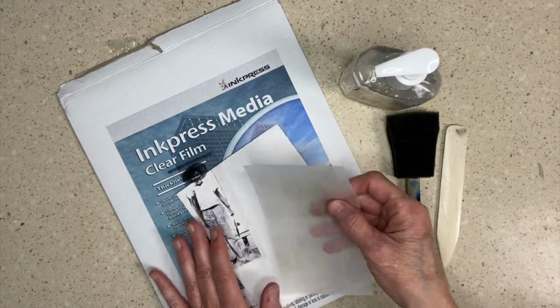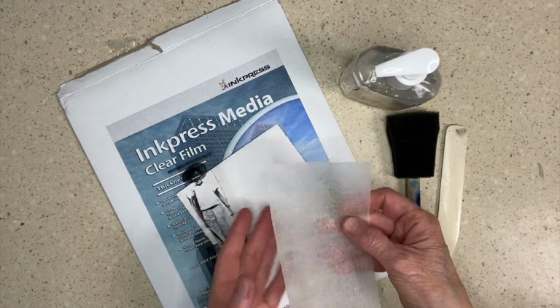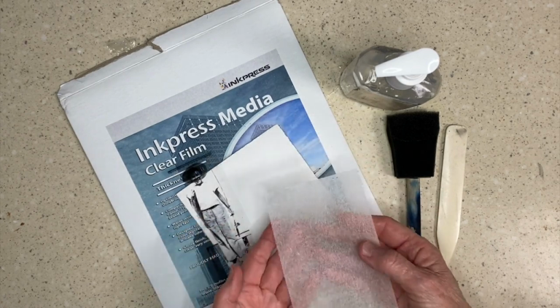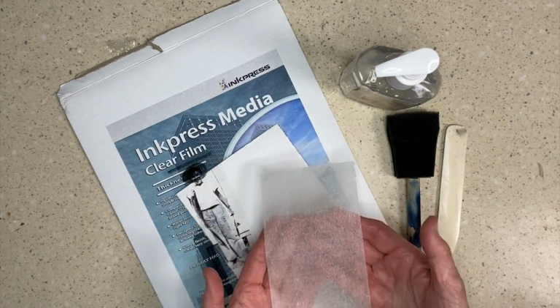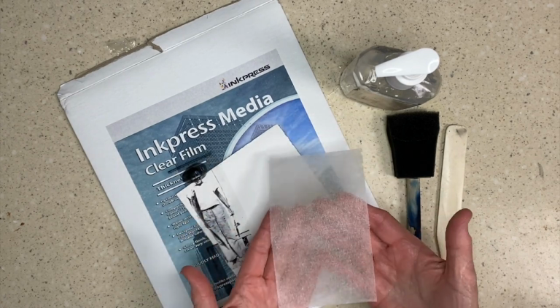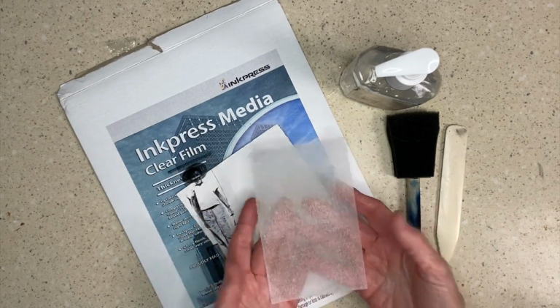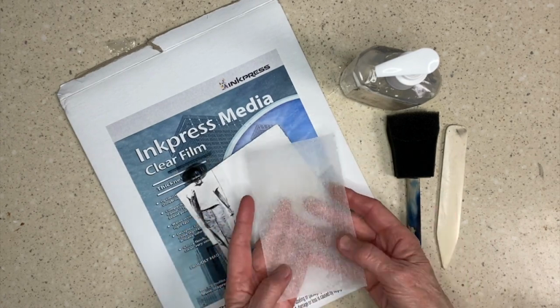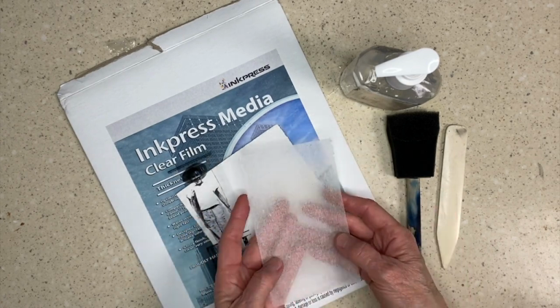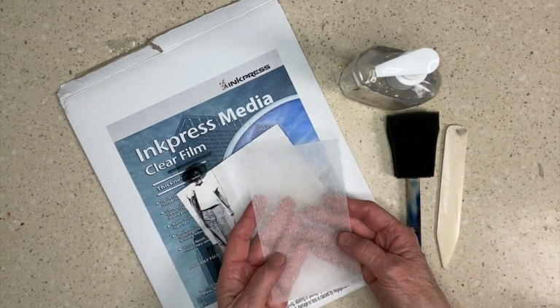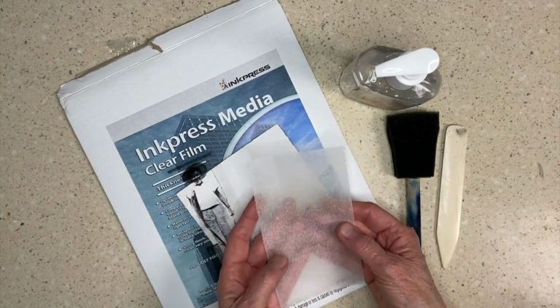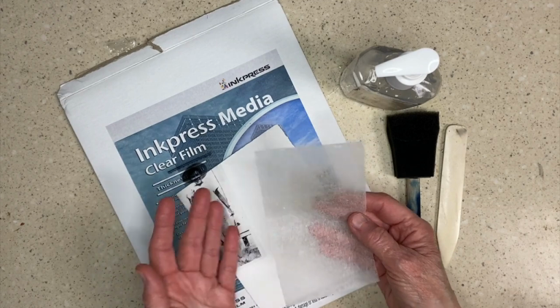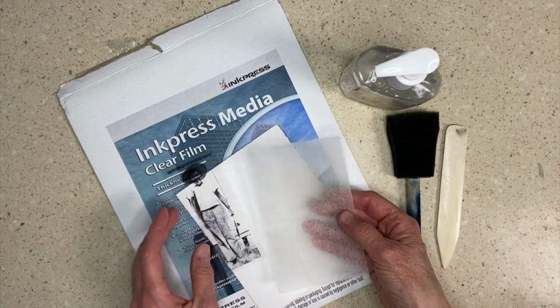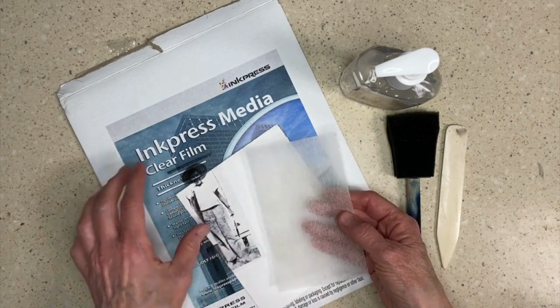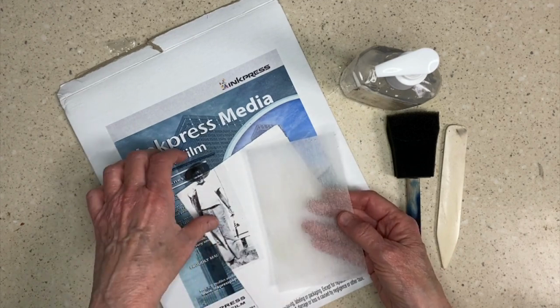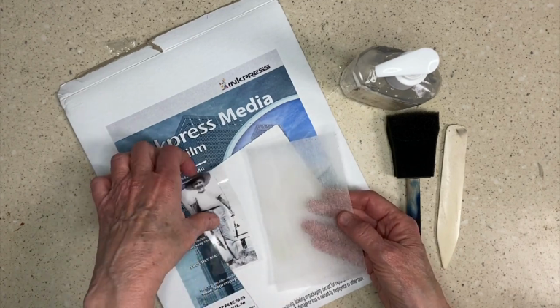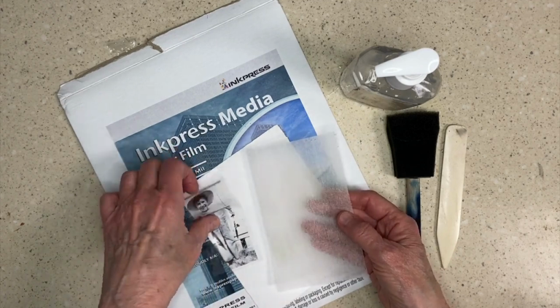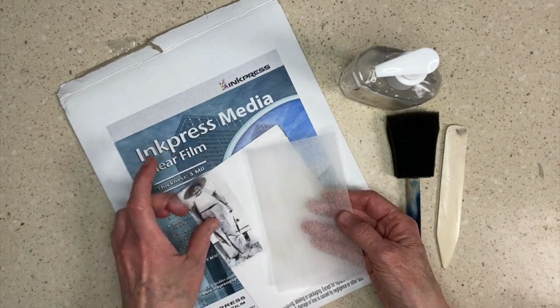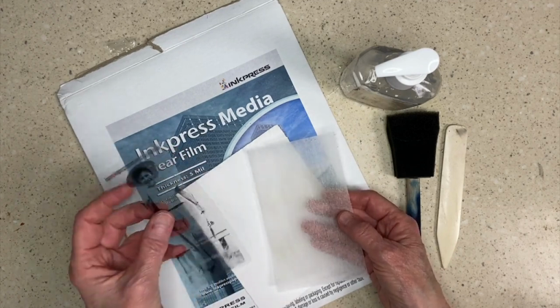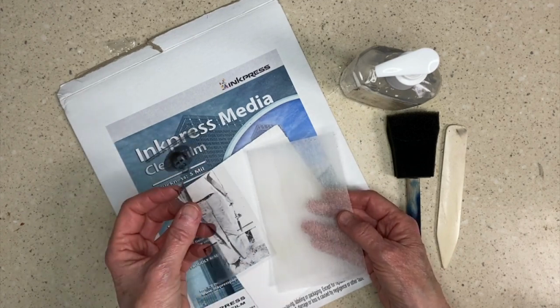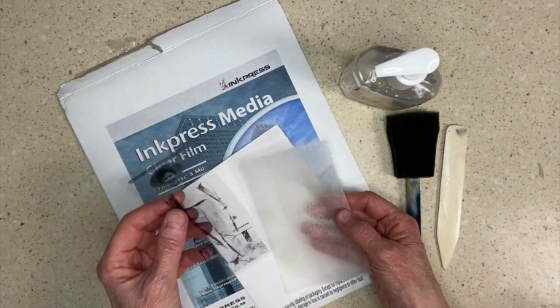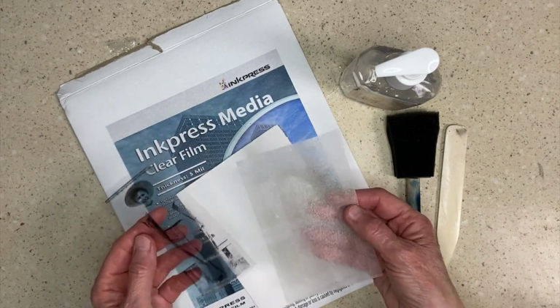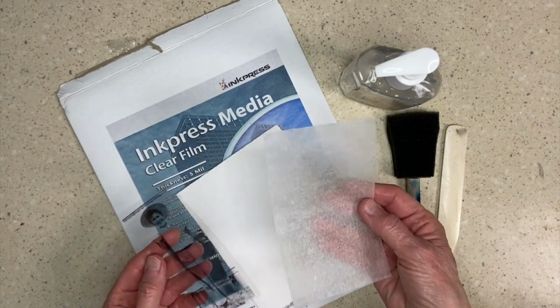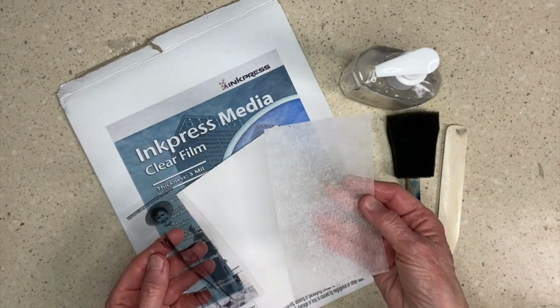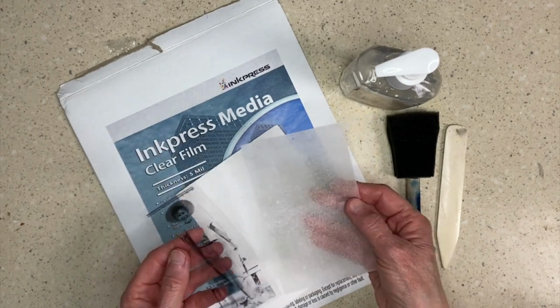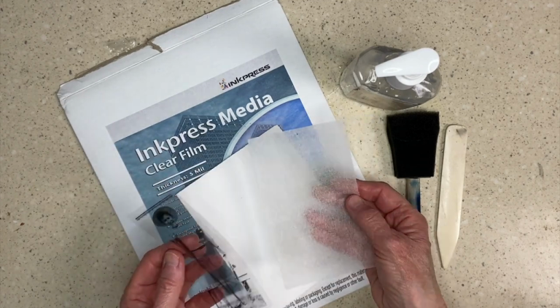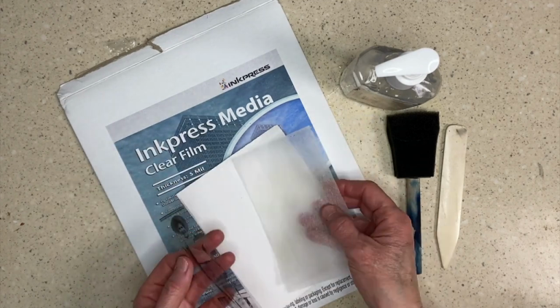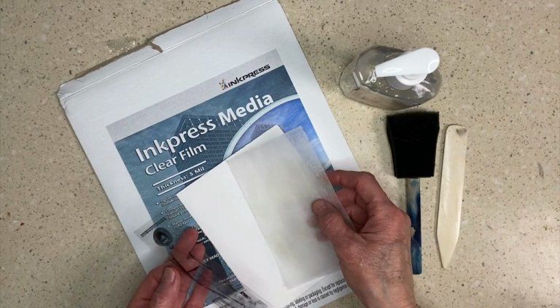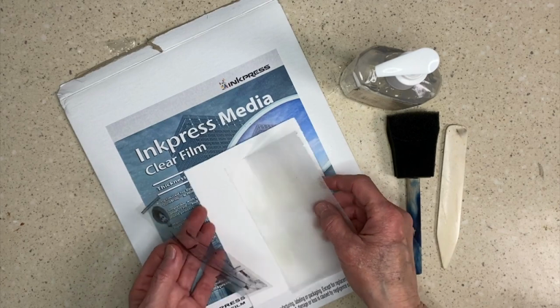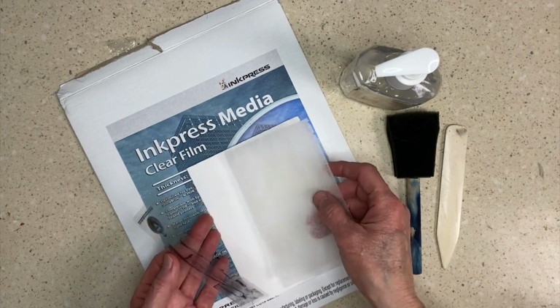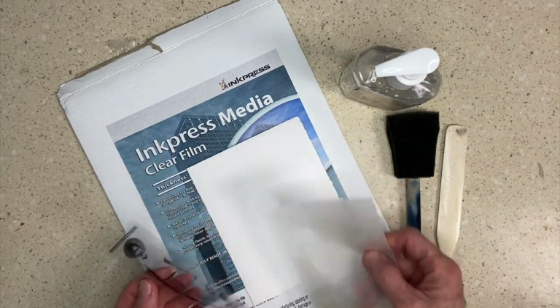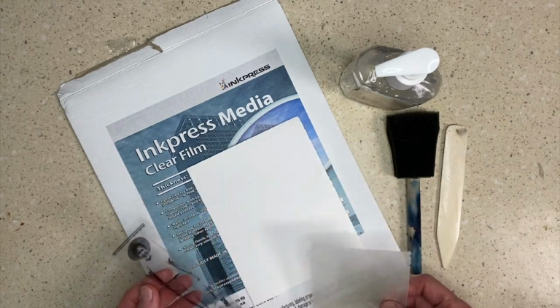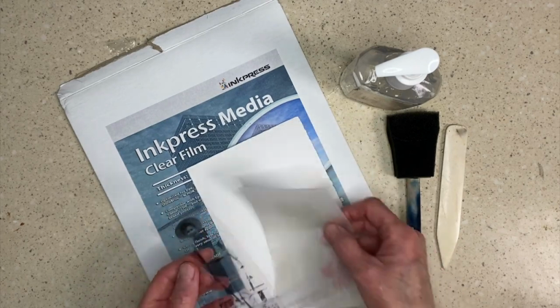I'm going to put this teabag artwork into my journal when it's done, but I wanted to show you how I took this image and put it here so that I could use it in my teabag art.